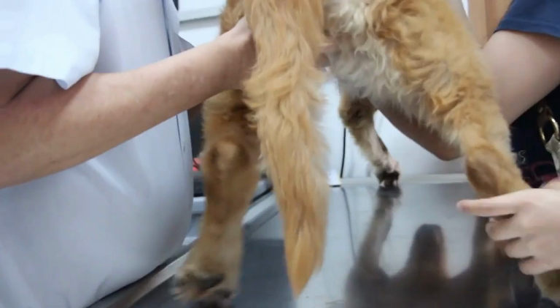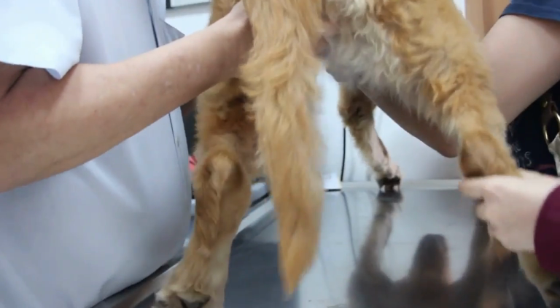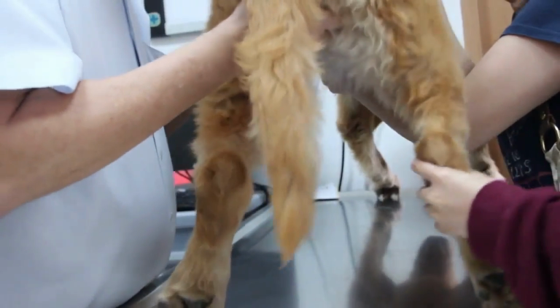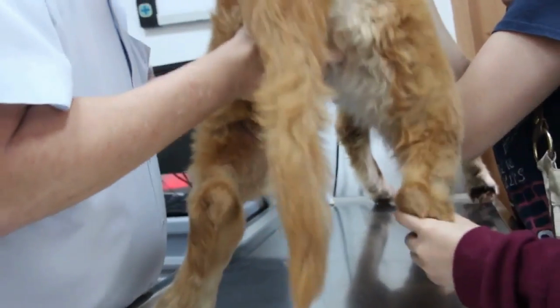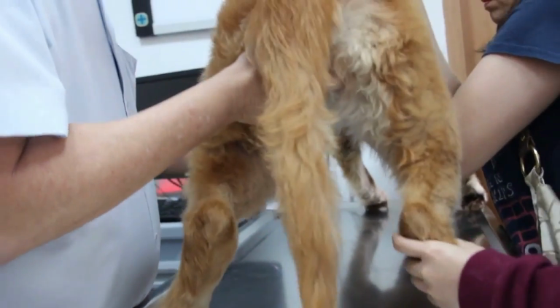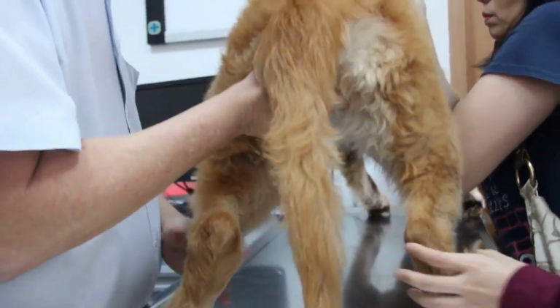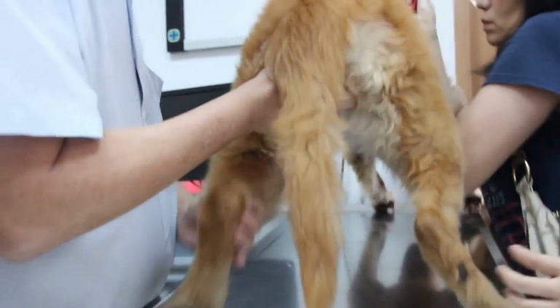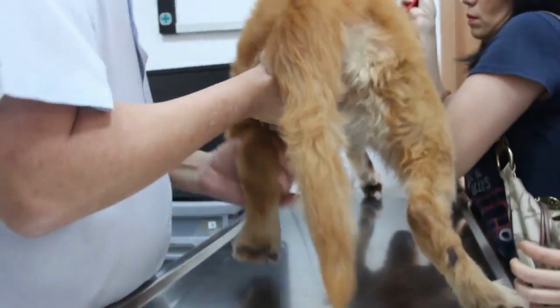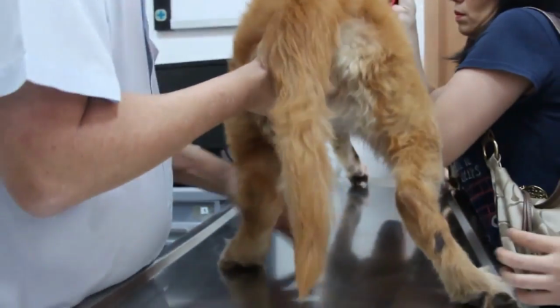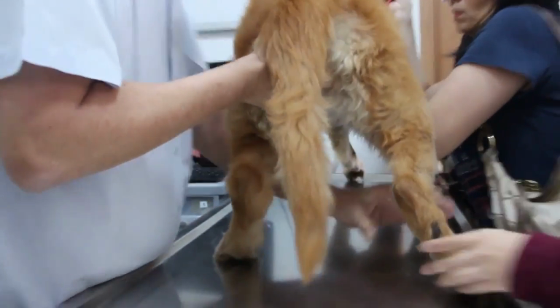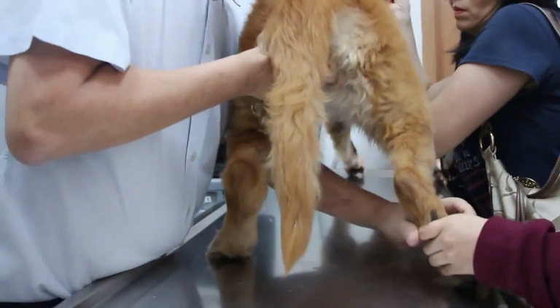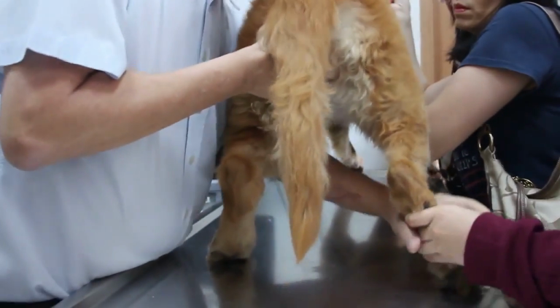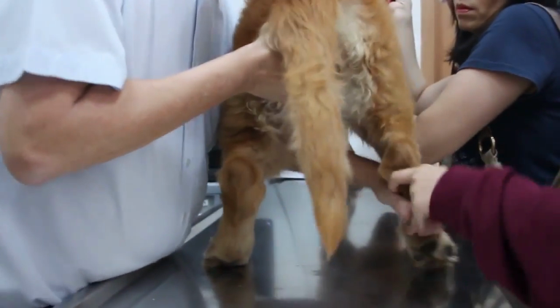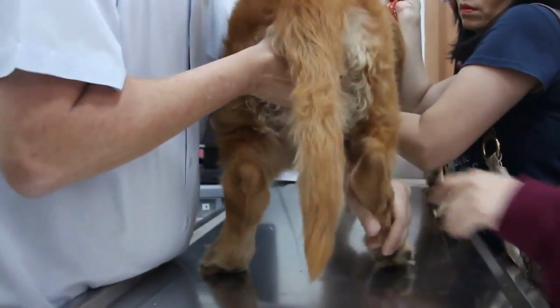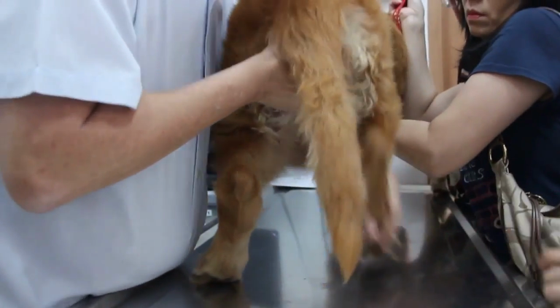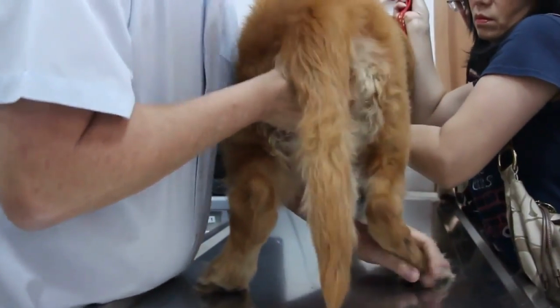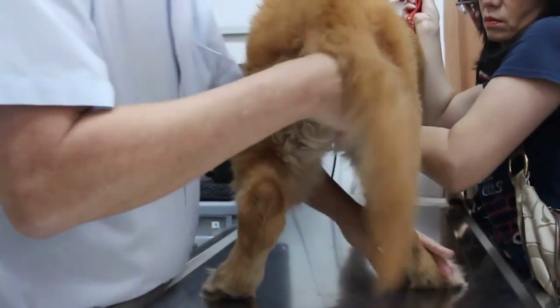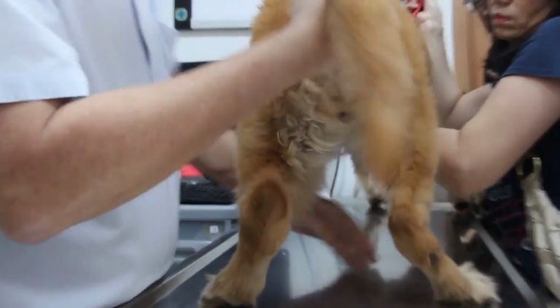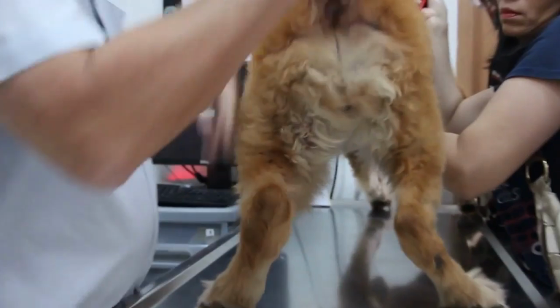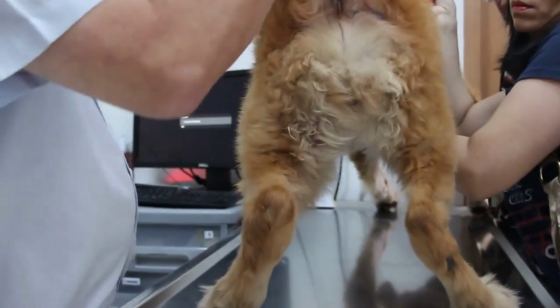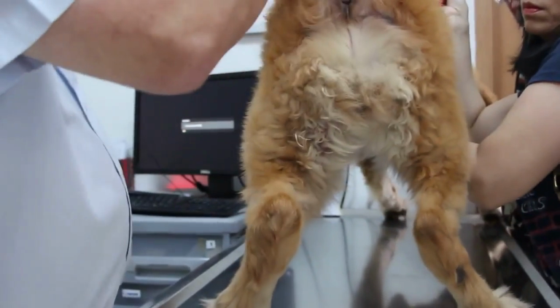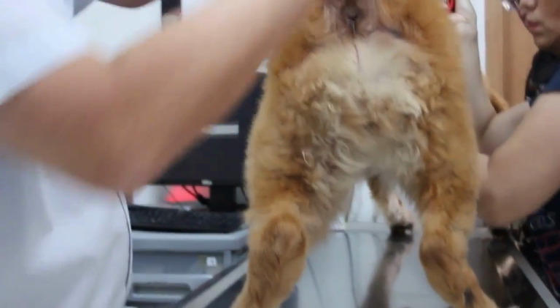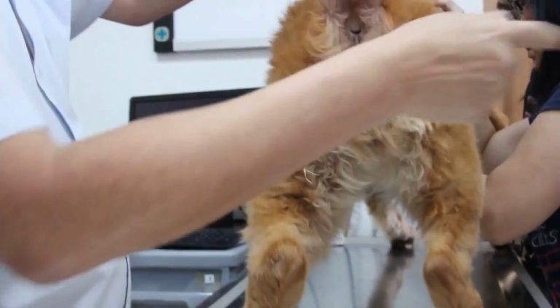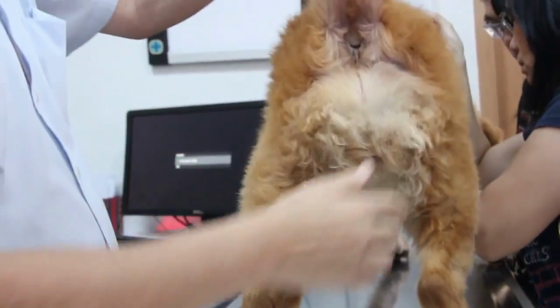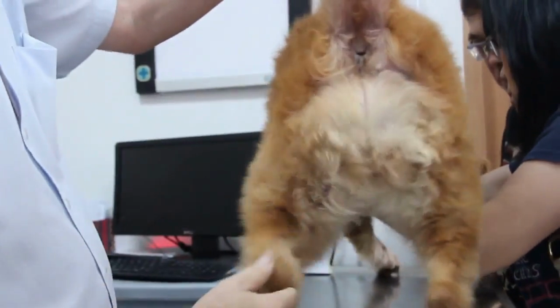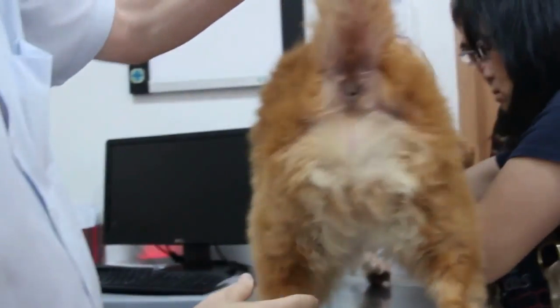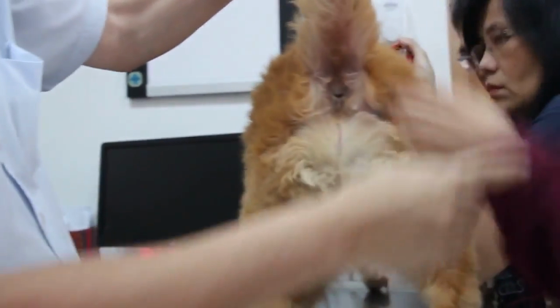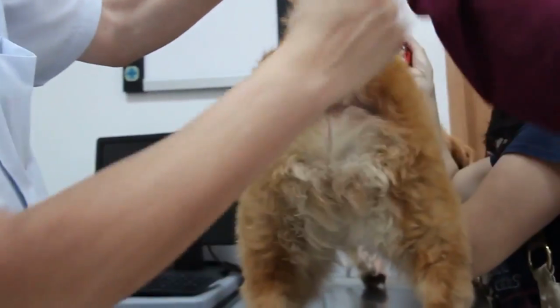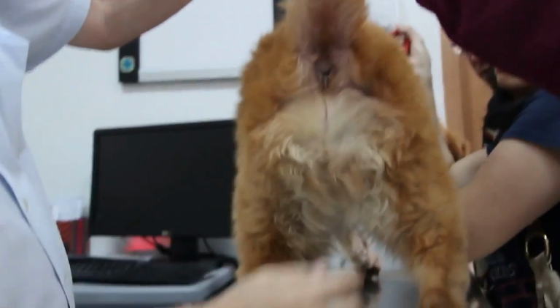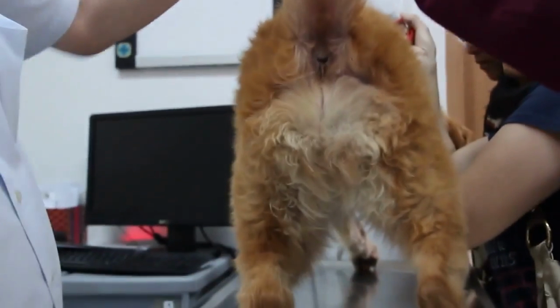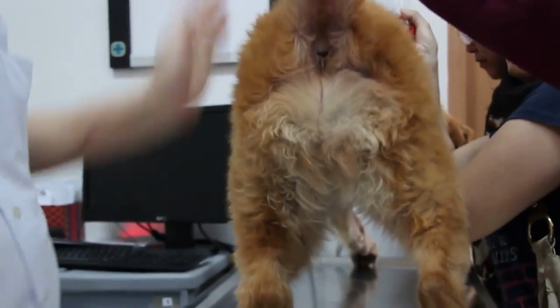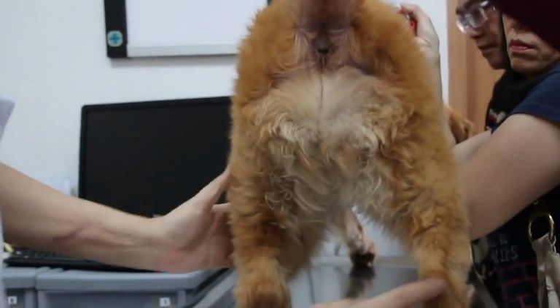My golden retriever keeps limping and is unable to control his bladder. What's wrong with him, doctor? the owner asked.